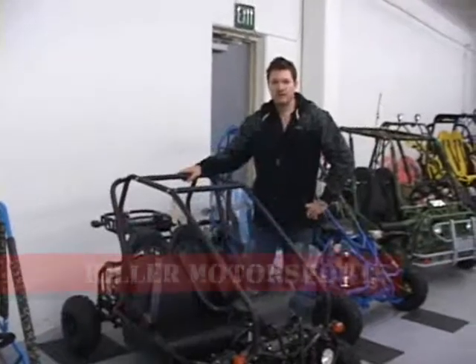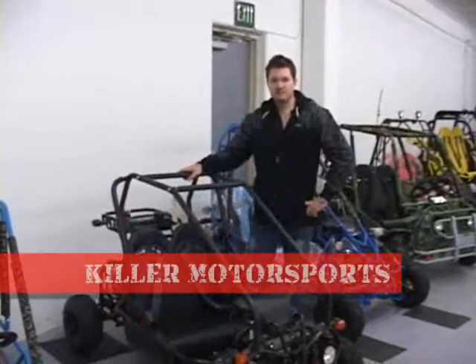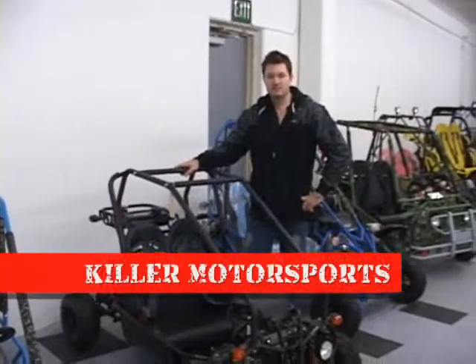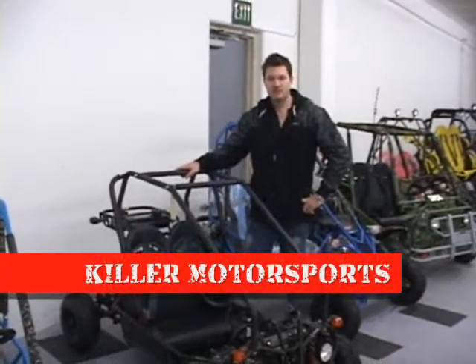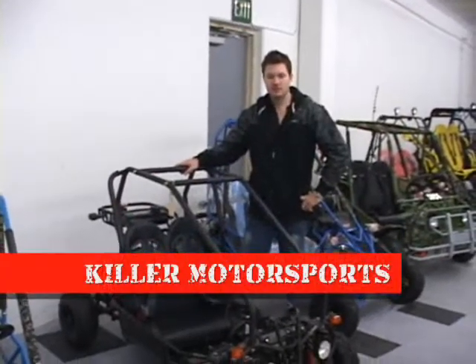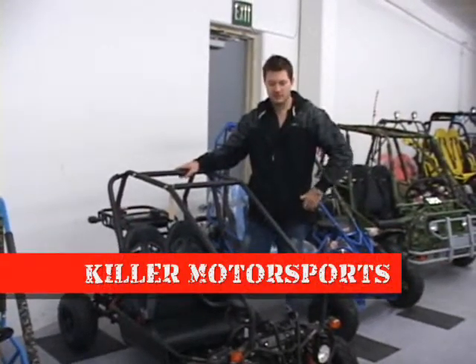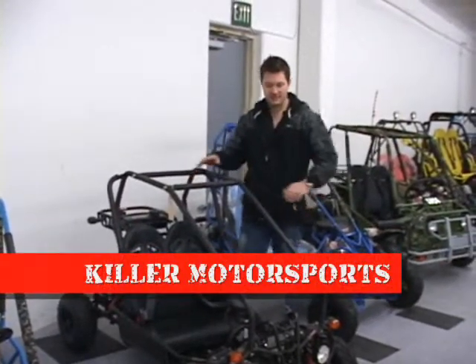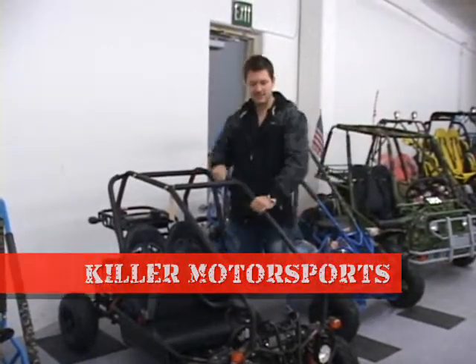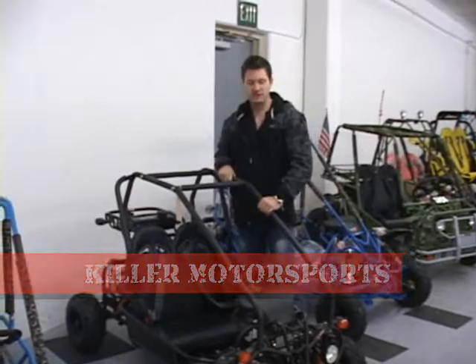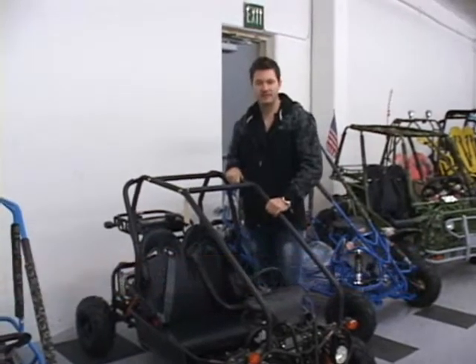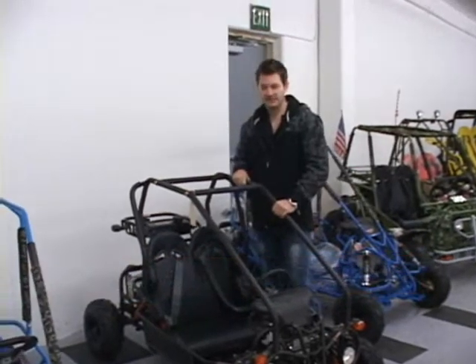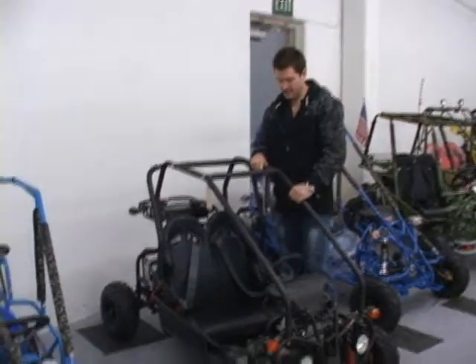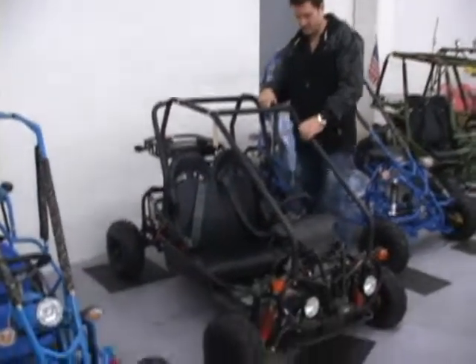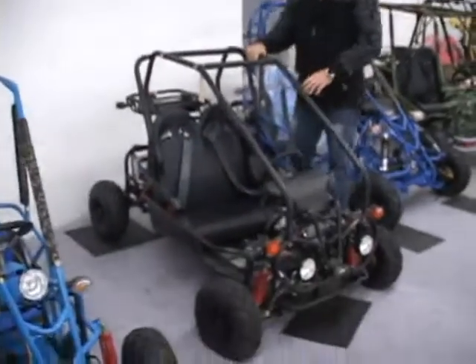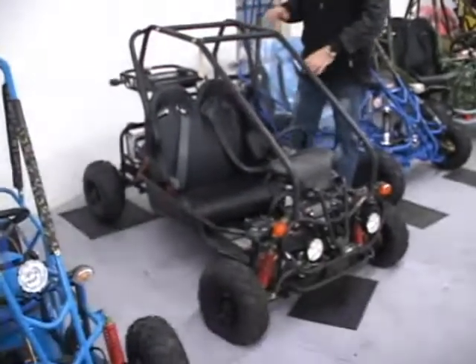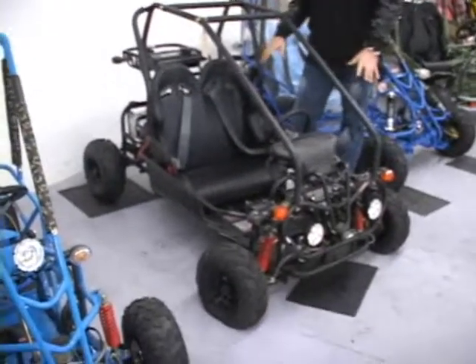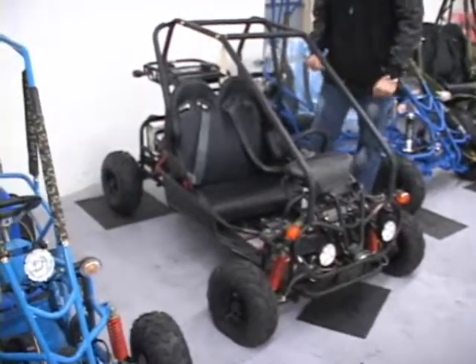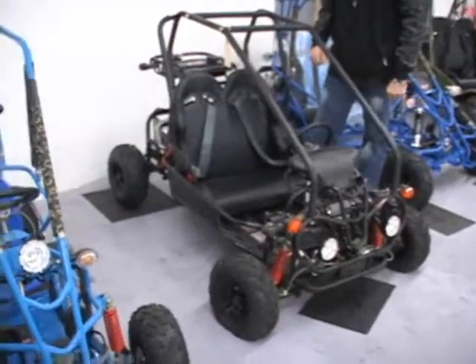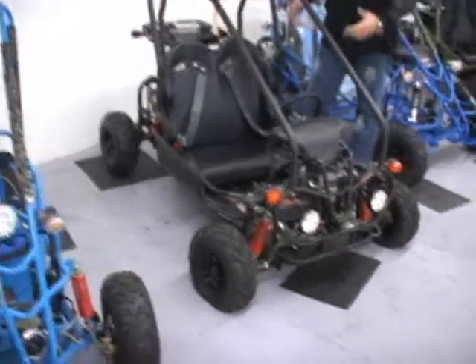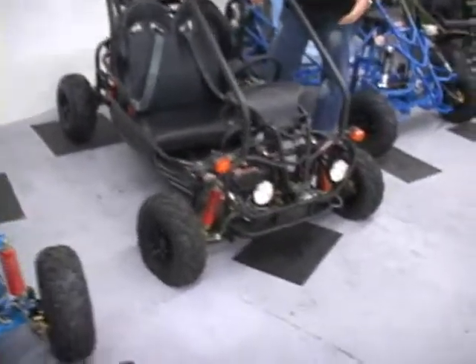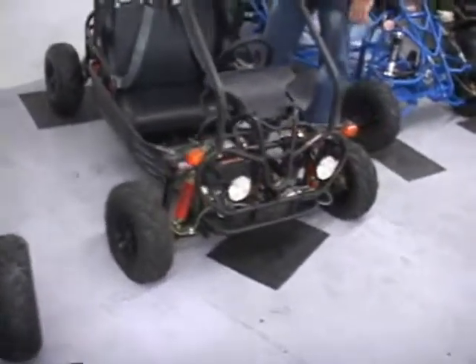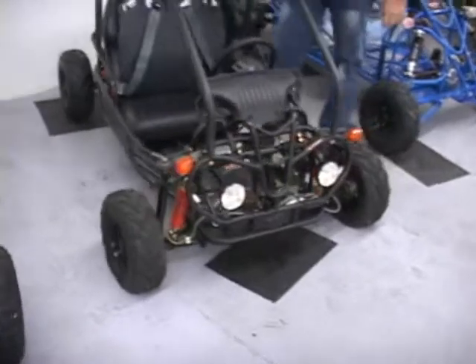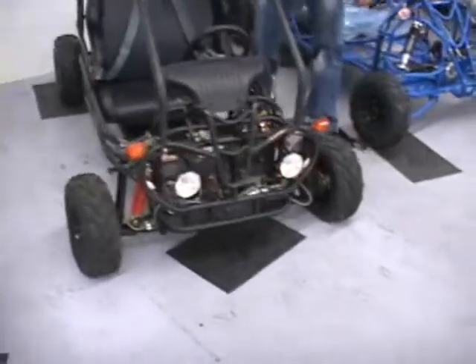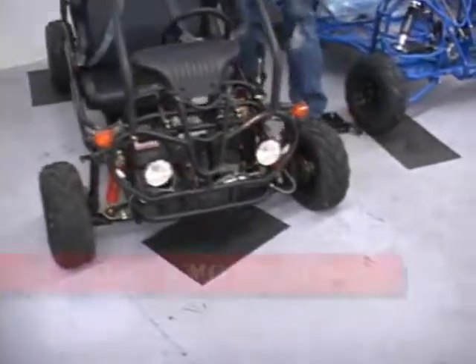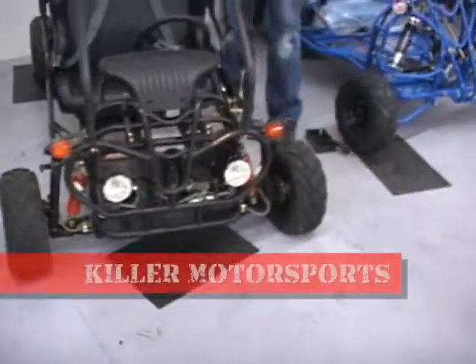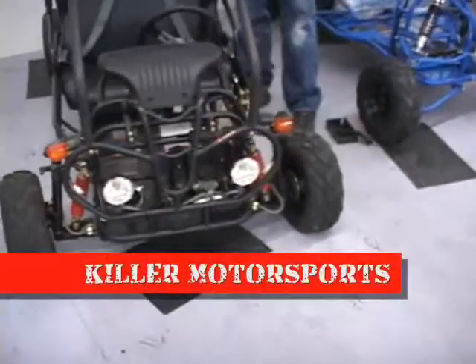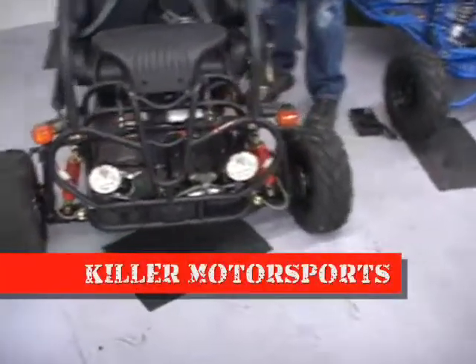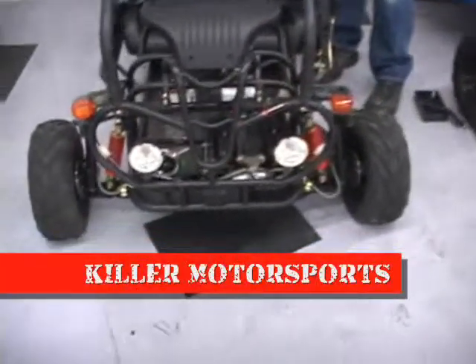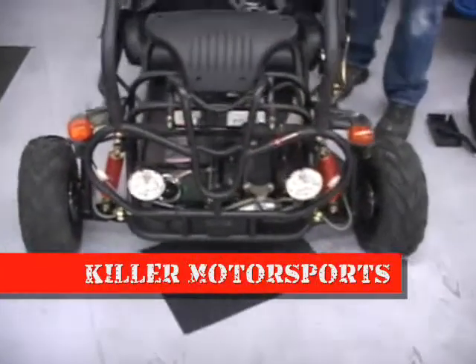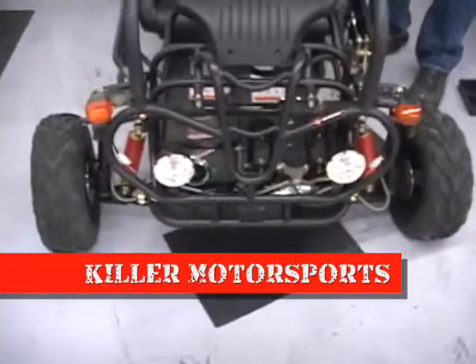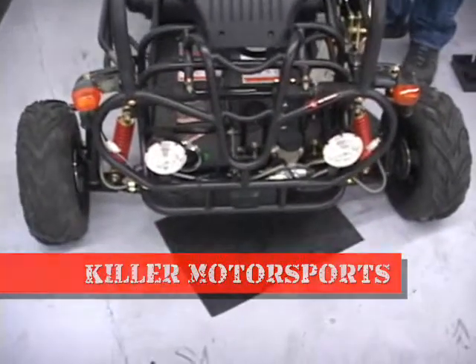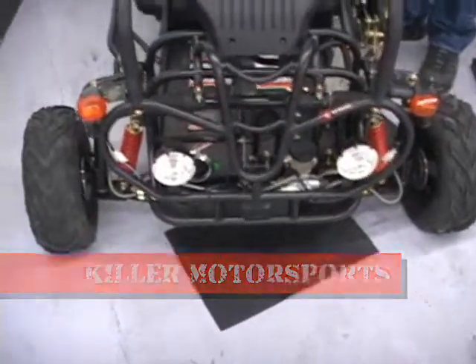Hey guys, Mike Smoker with Killer Motorsports here to show you the Nike CC Go-Kart by Kandy. It's obviously something good for kids, not something I want to be able to fit in. However, the seats are adjustable, so you can move the seat about 6 inches more in the front here.